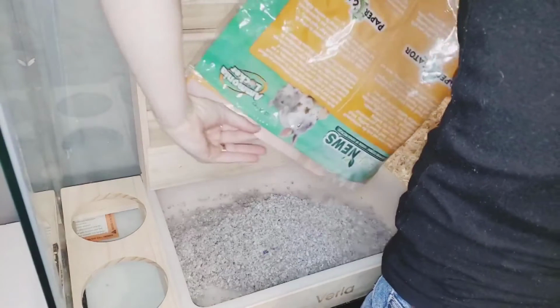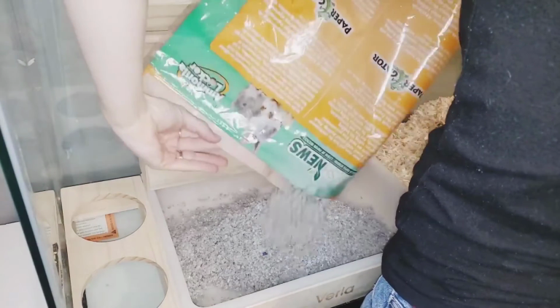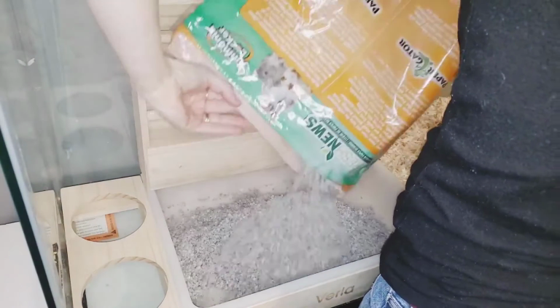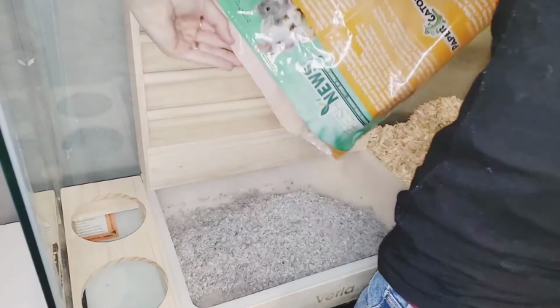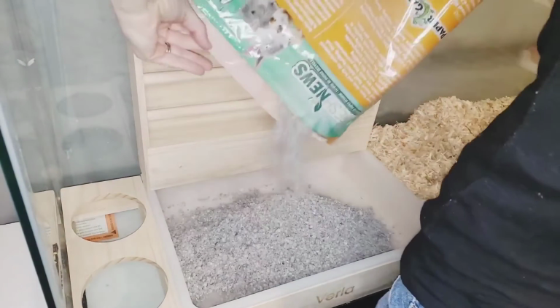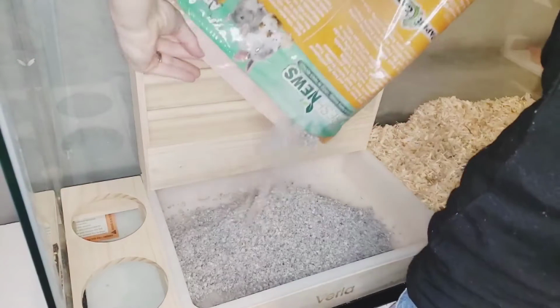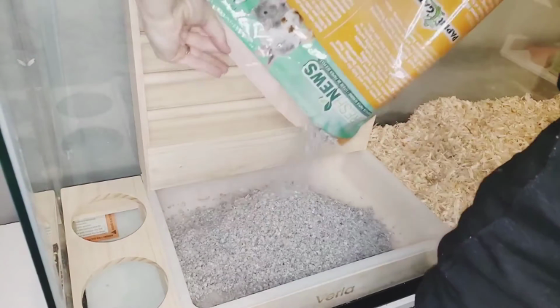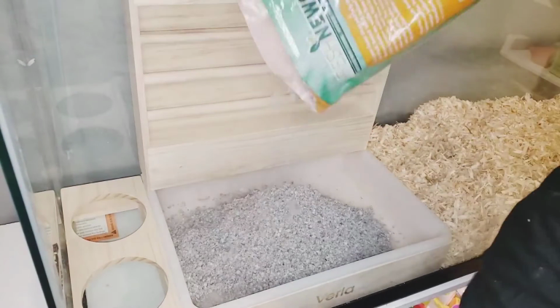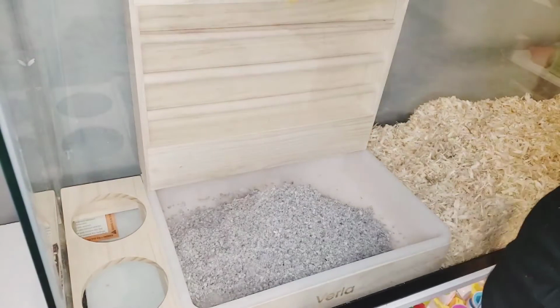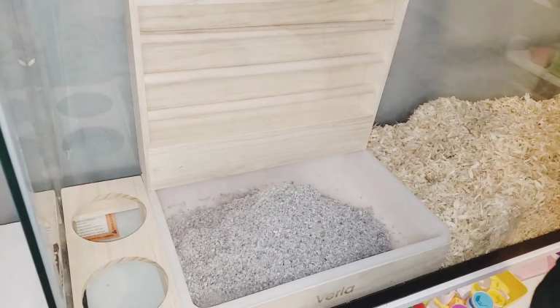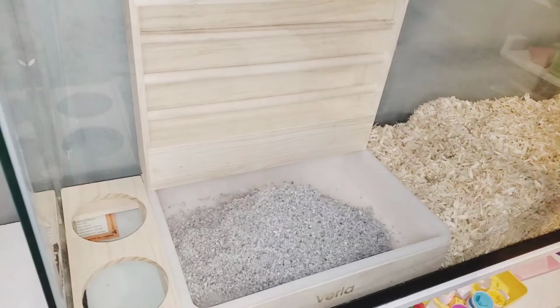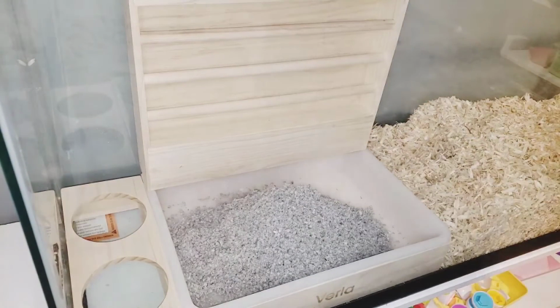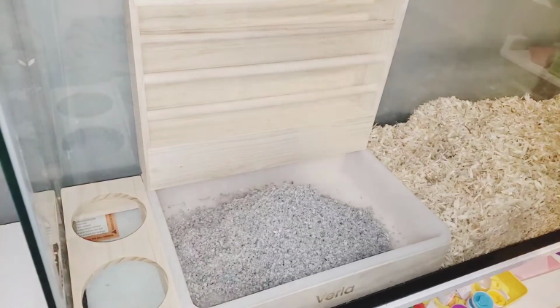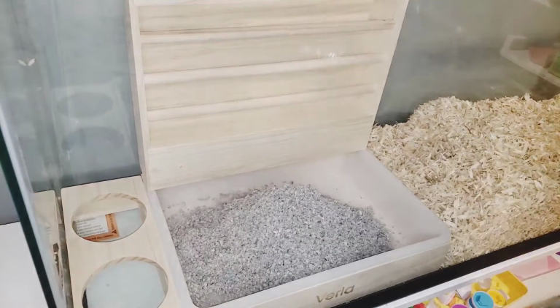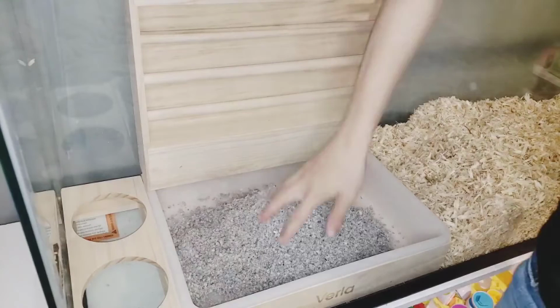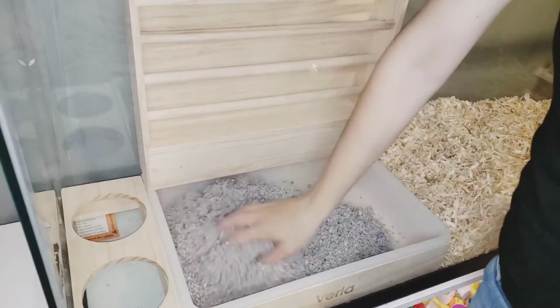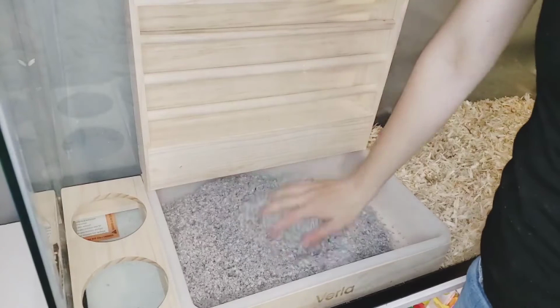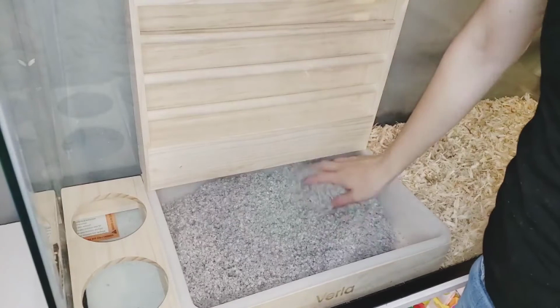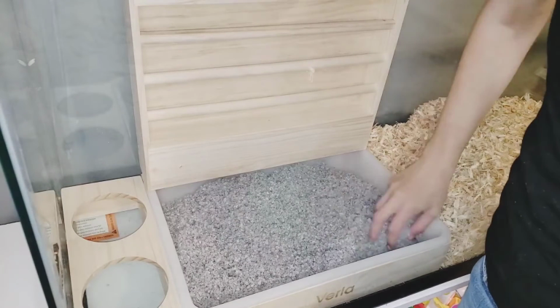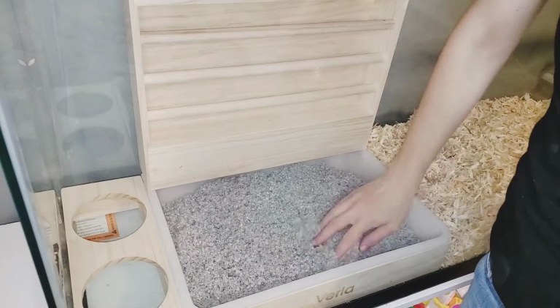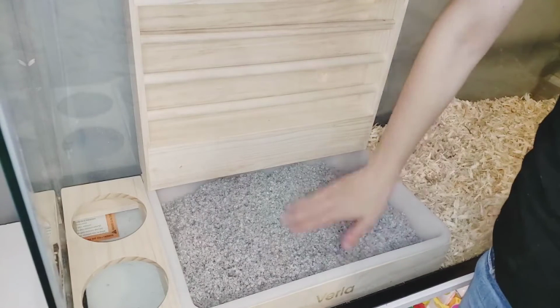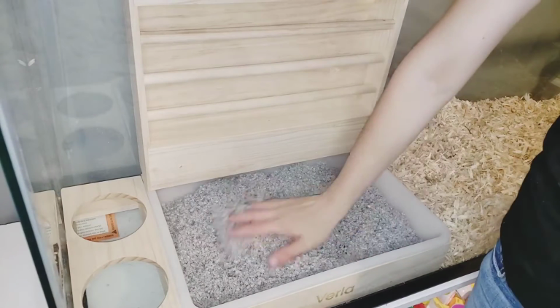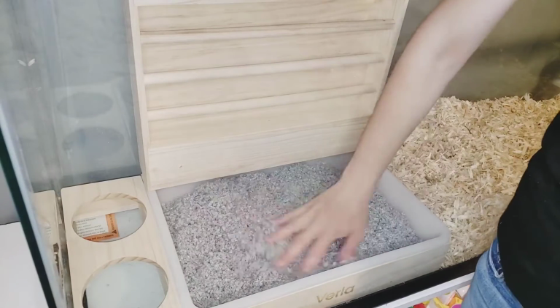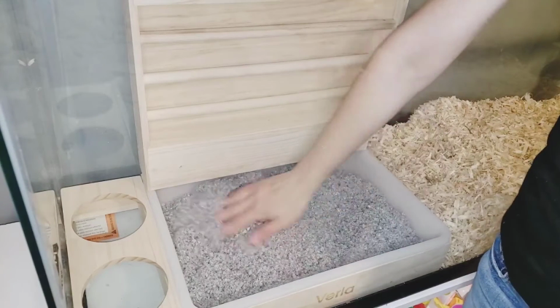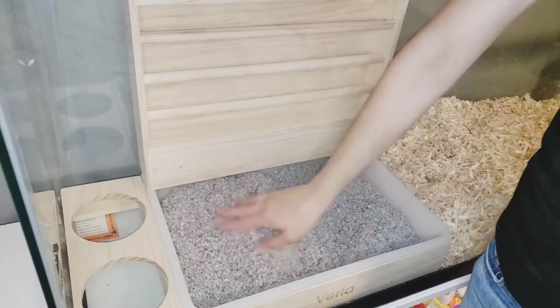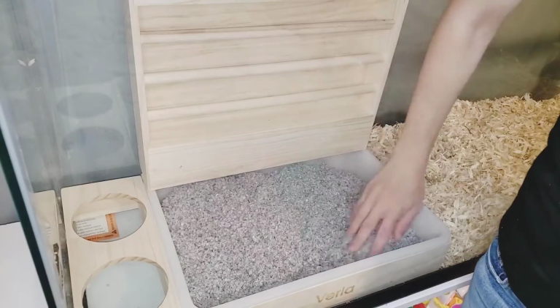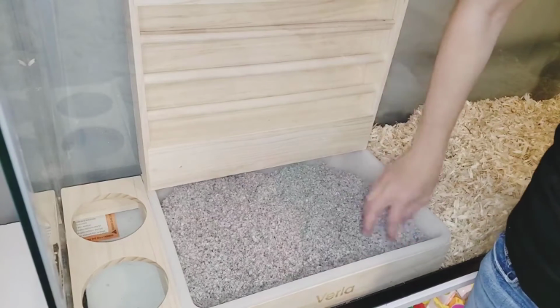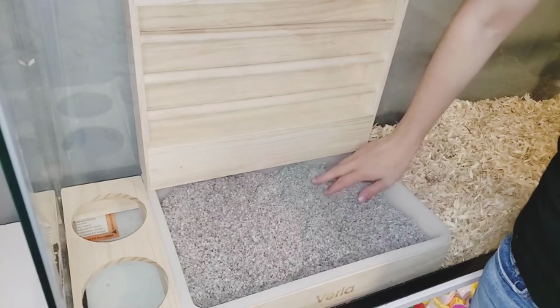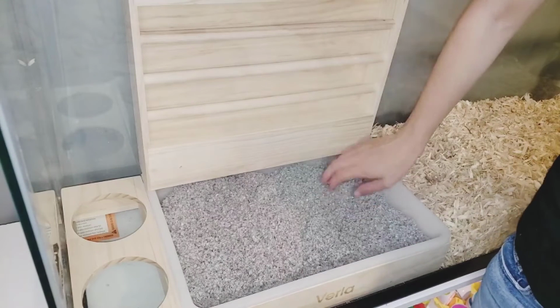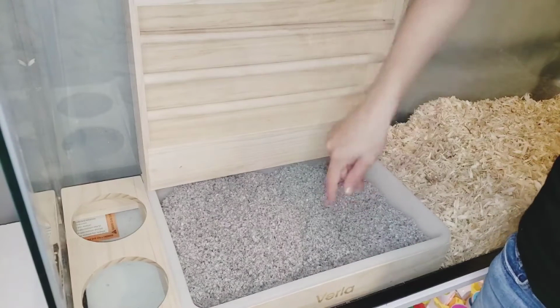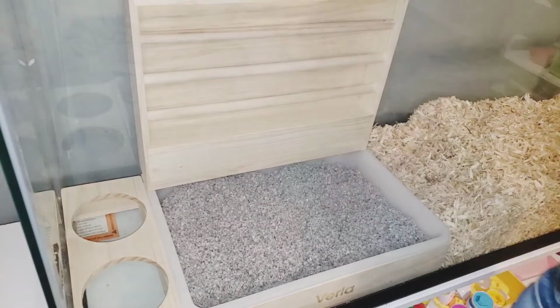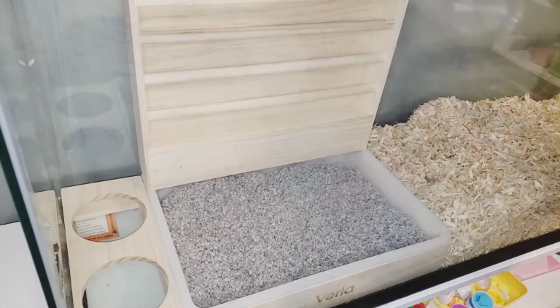I'm putting my litter in there. You could use a litter pad here if that's what your pet uses. Mine prefers to use this and I can just dump it out in the trash when I do a cage change.